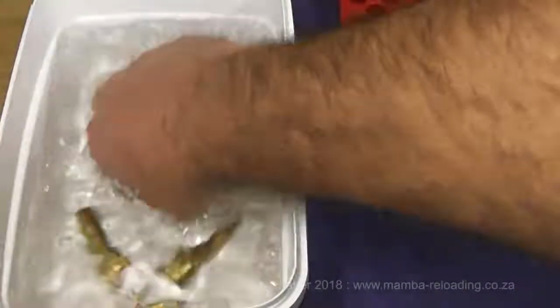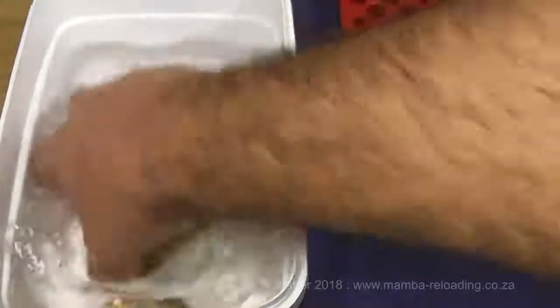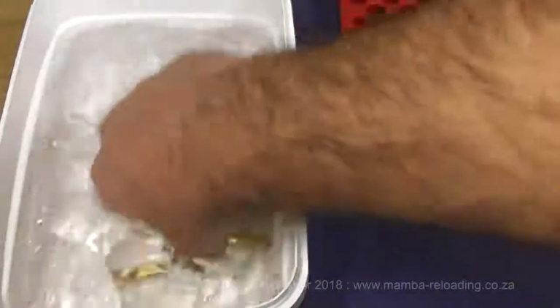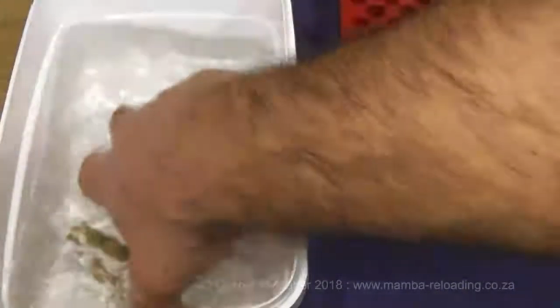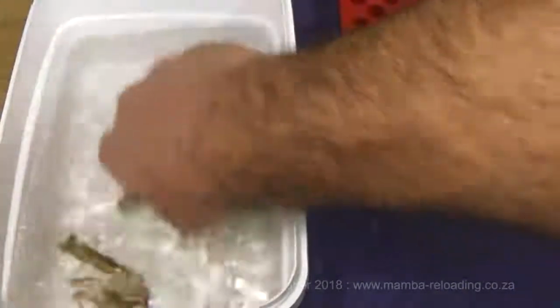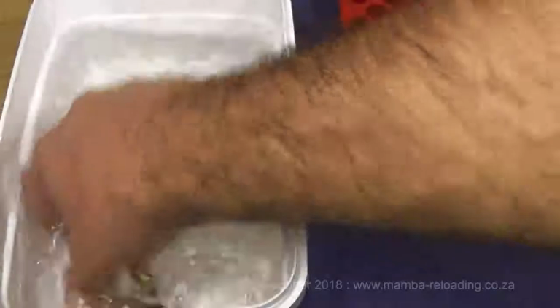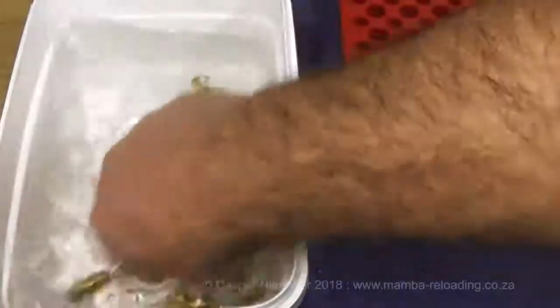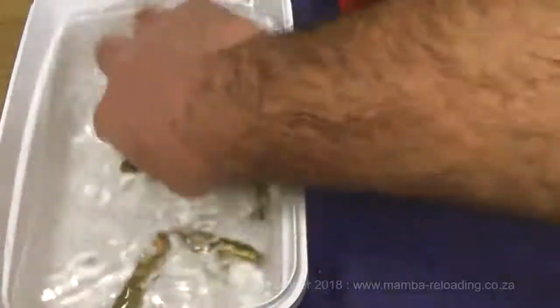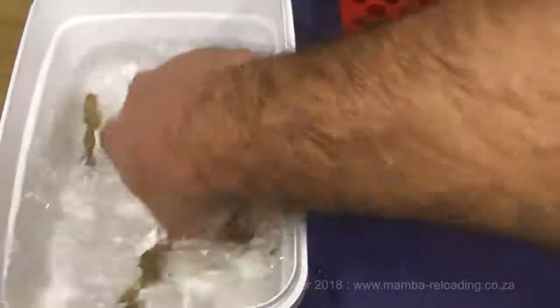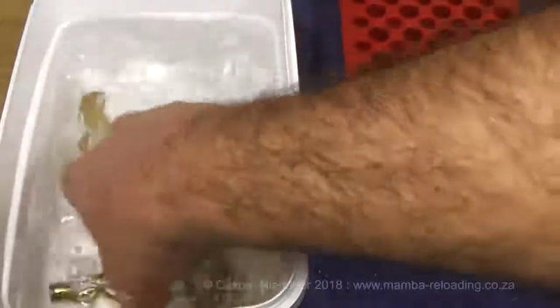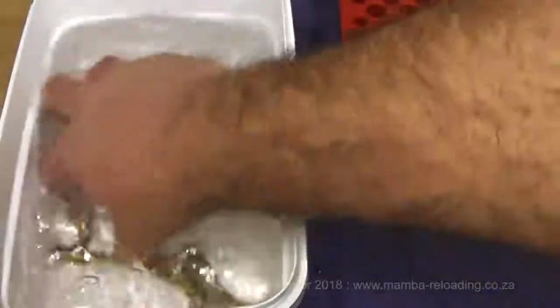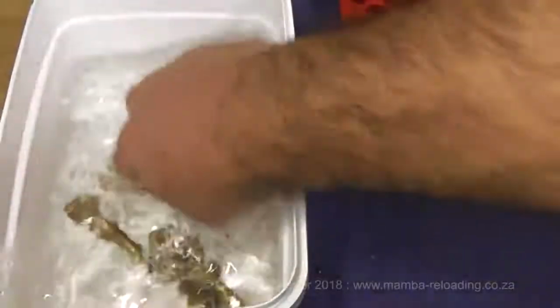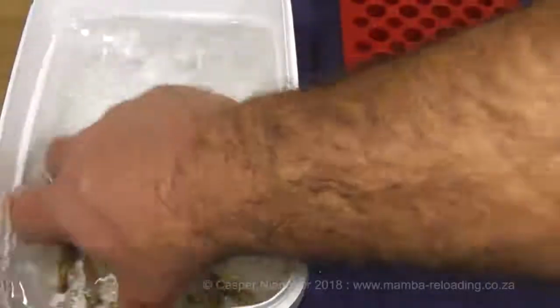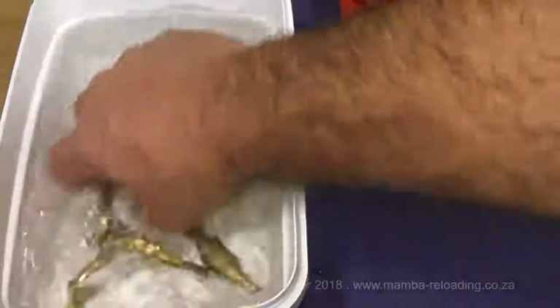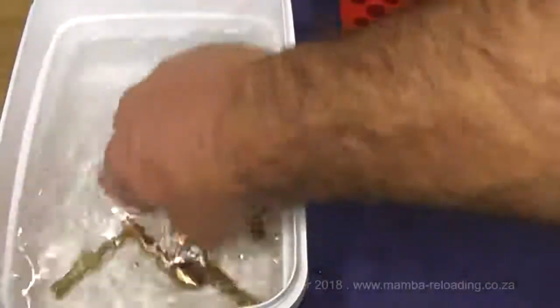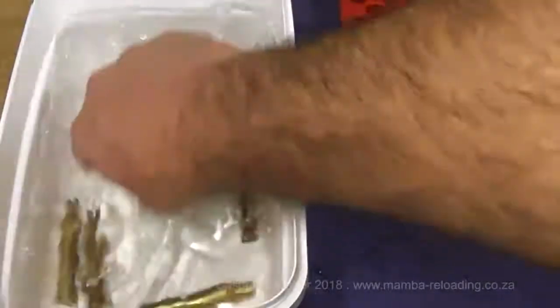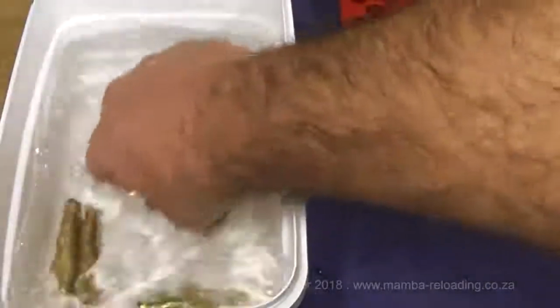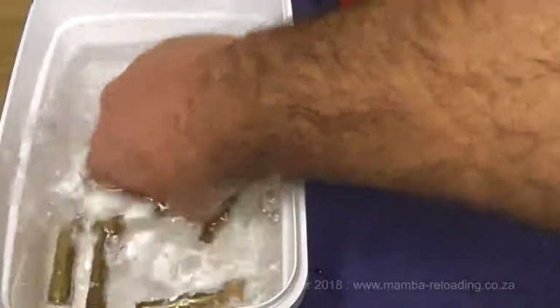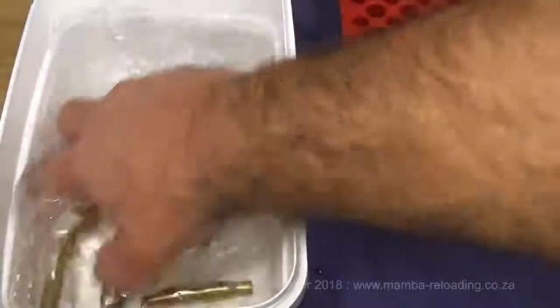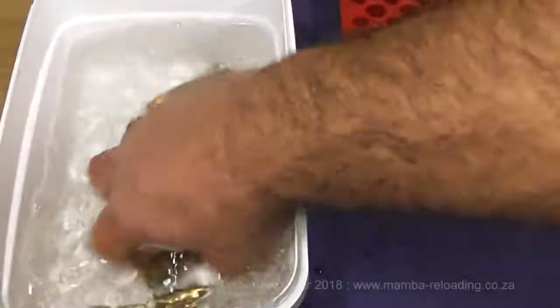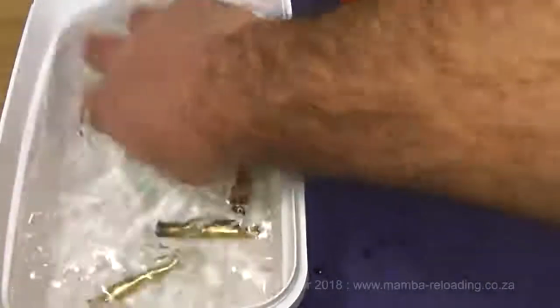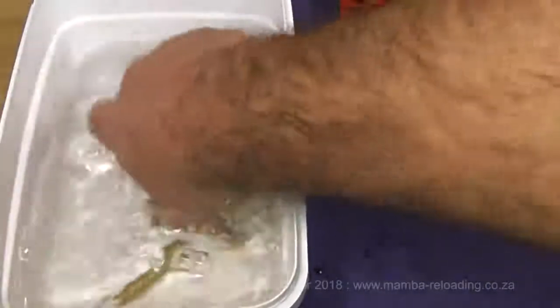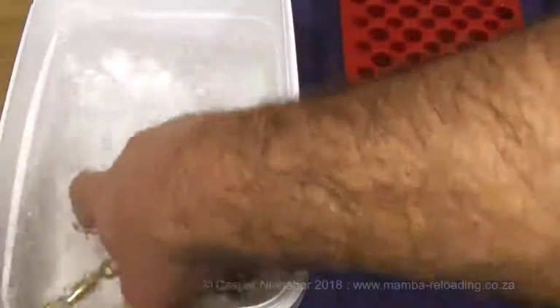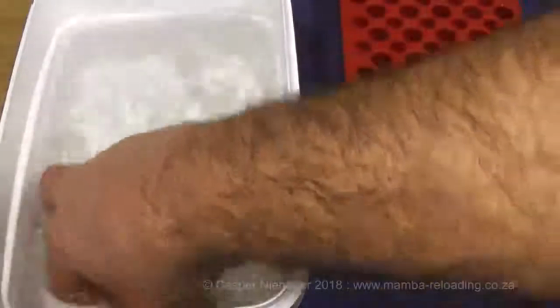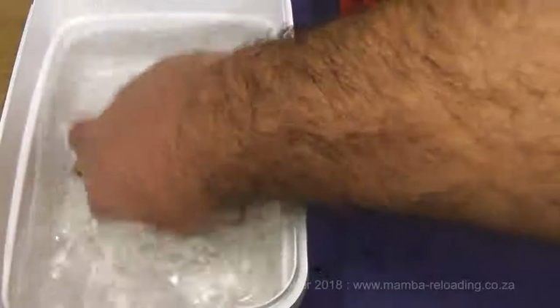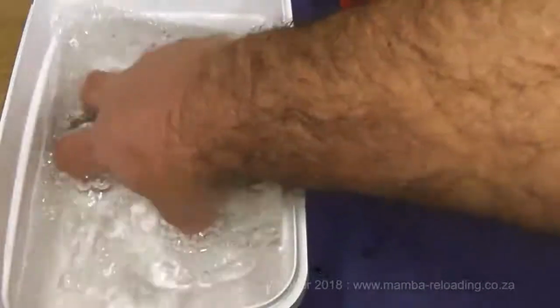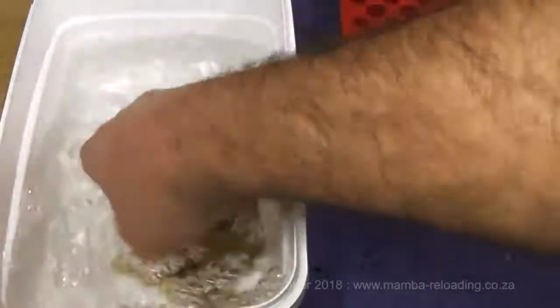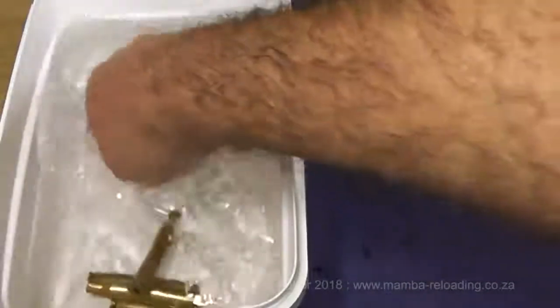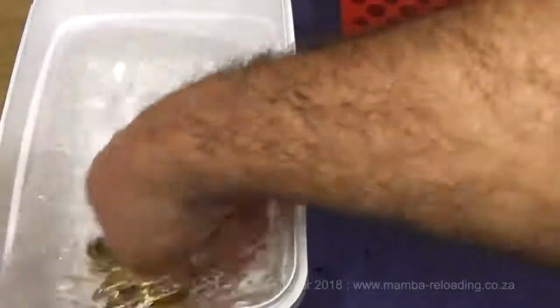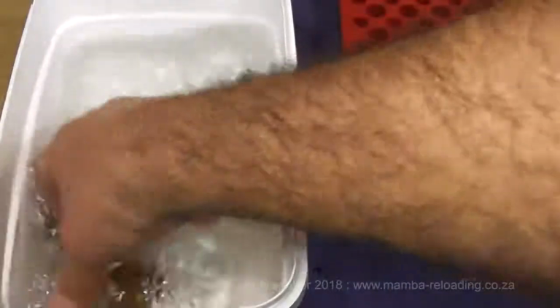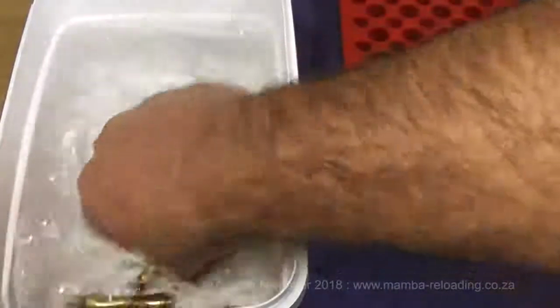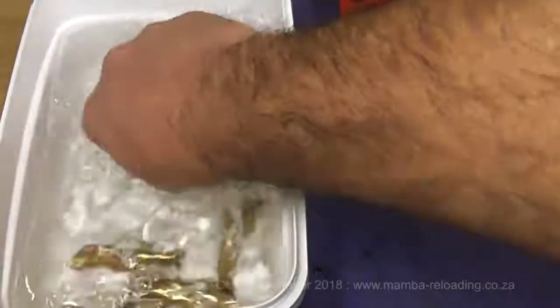Rinse the cases in separate clean or running water. It is important to rinse the cases thoroughly to remove the soap and stop the chemical cleaning process.